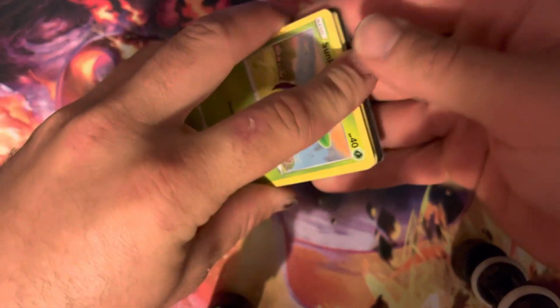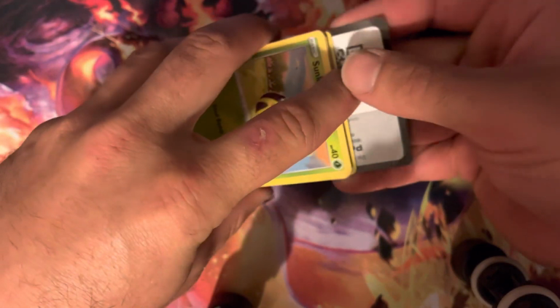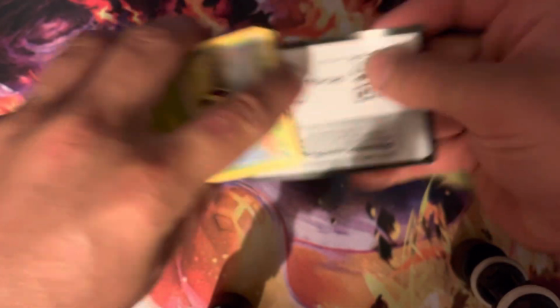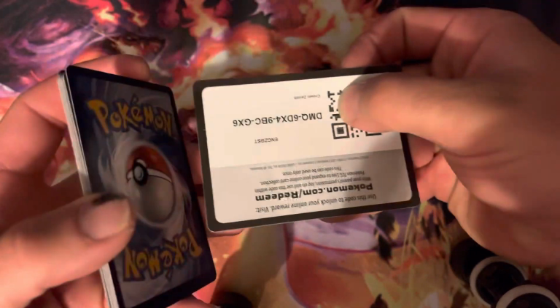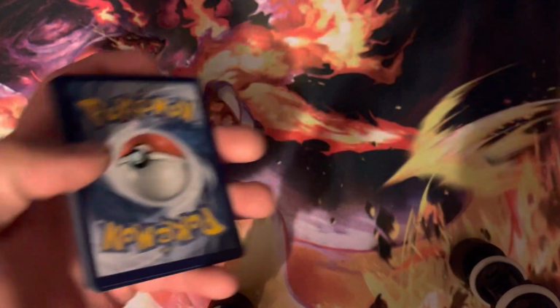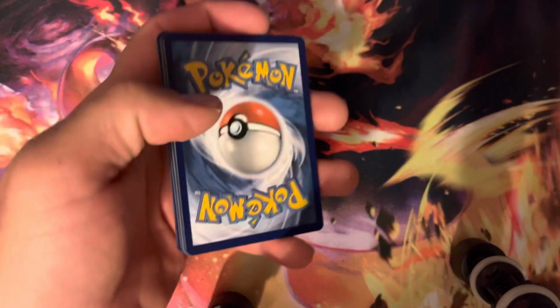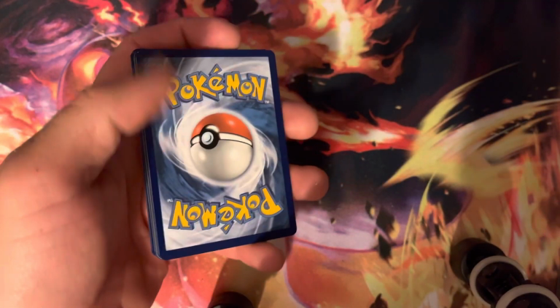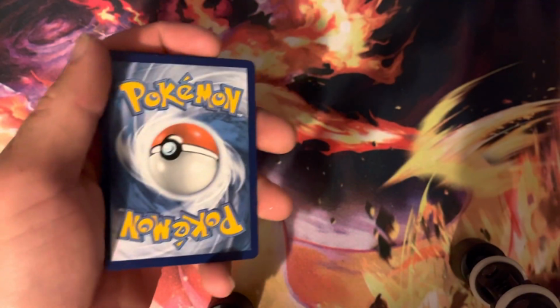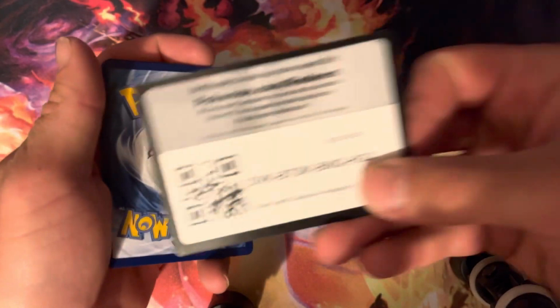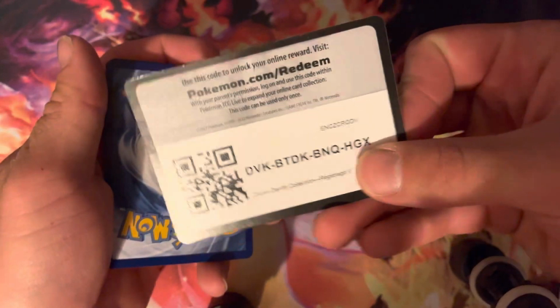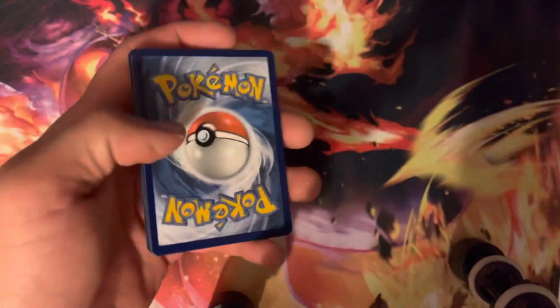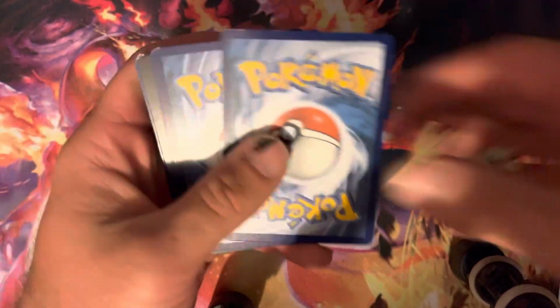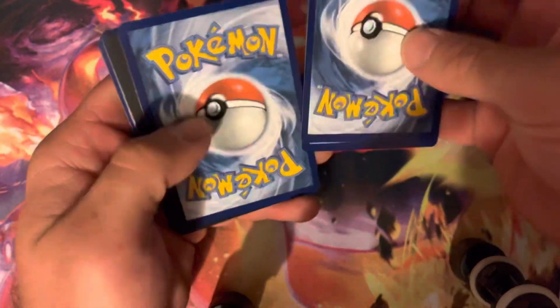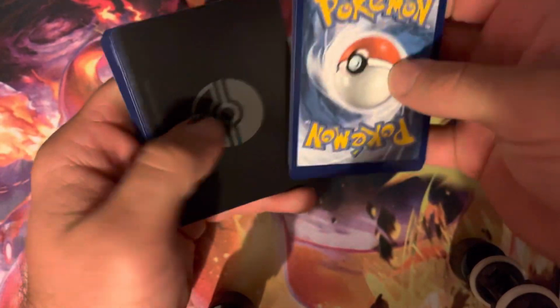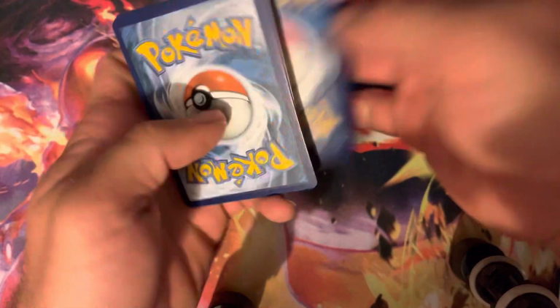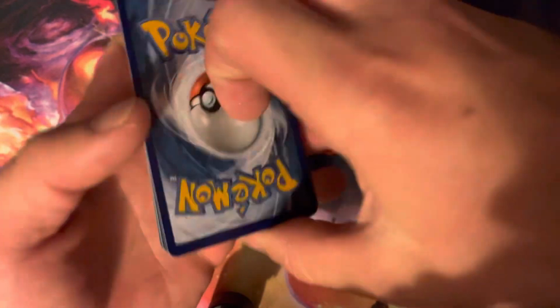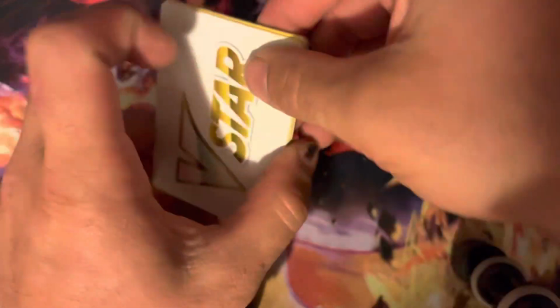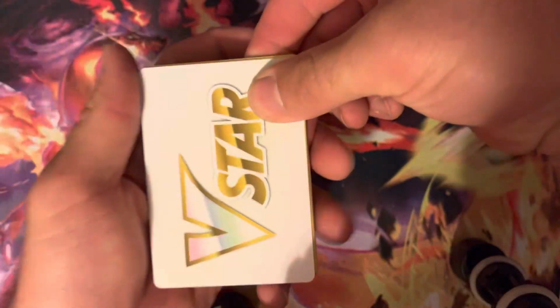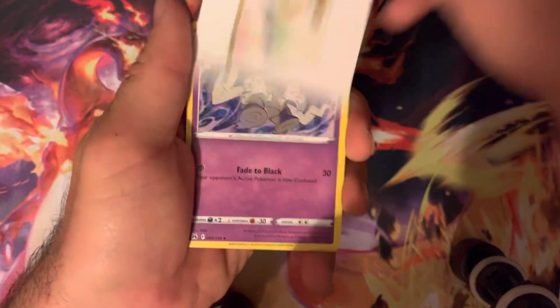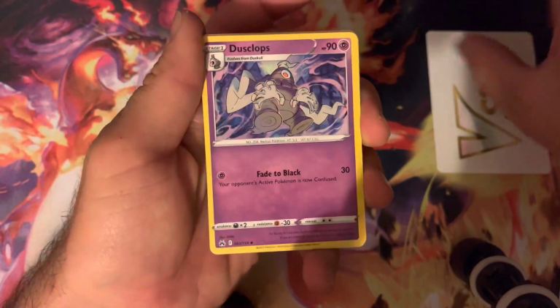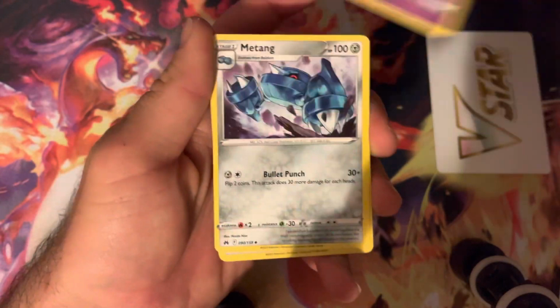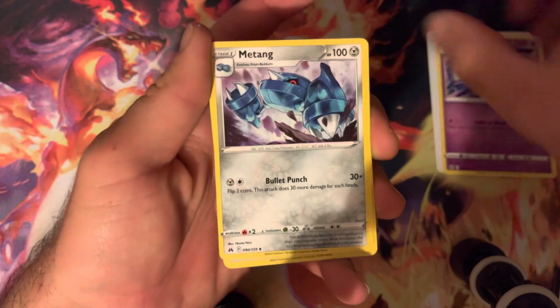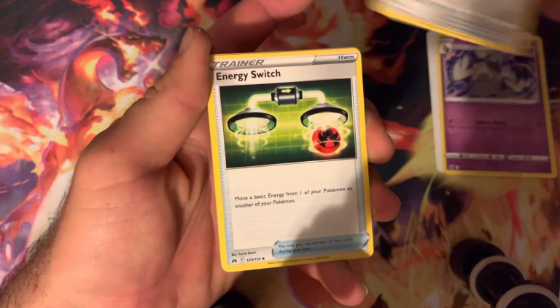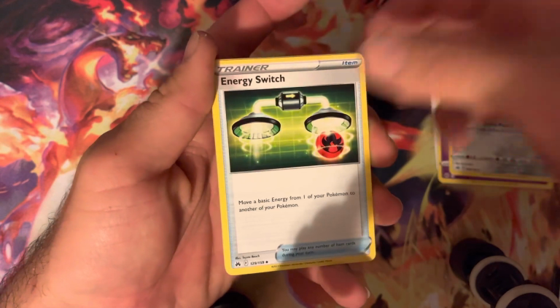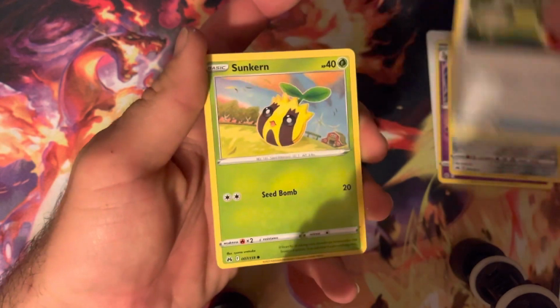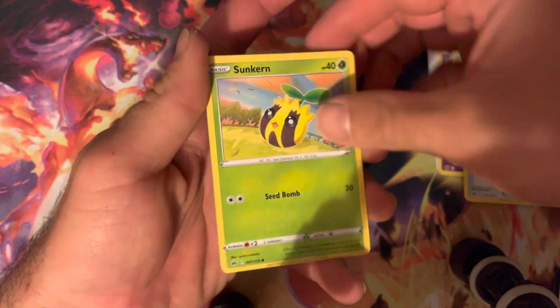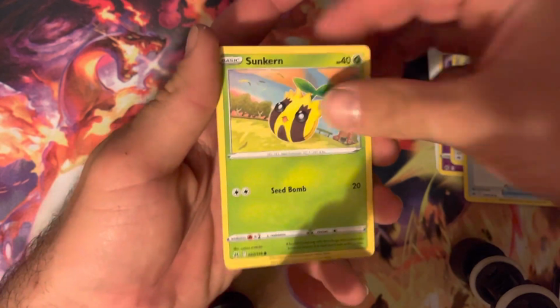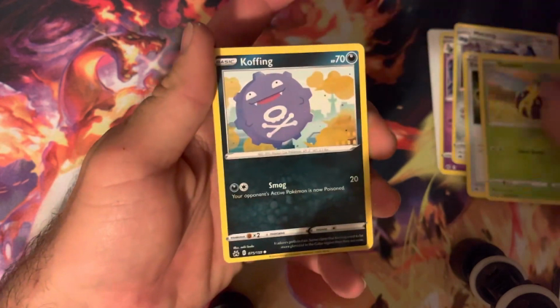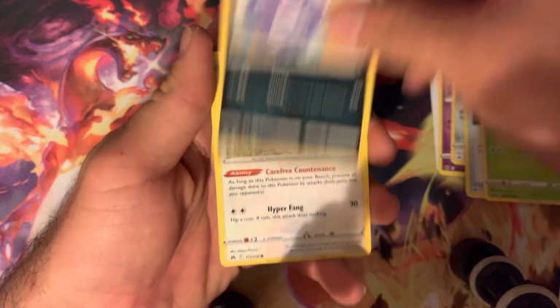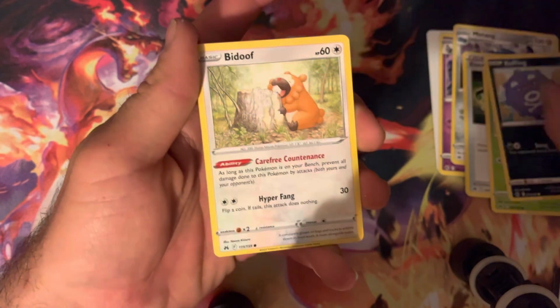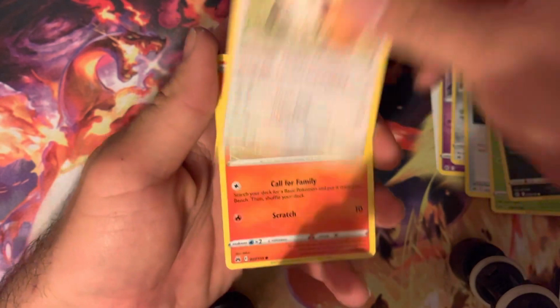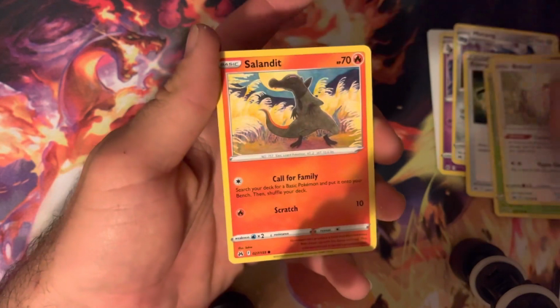Looking for the Suicune as well. Here's the code card for one of the boxes. Wish us luck — we are trying to get any of the original dog cards, any of the gold cards, obviously.